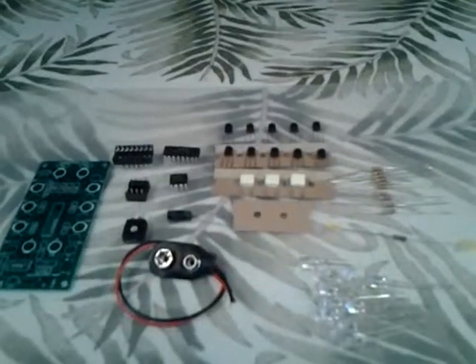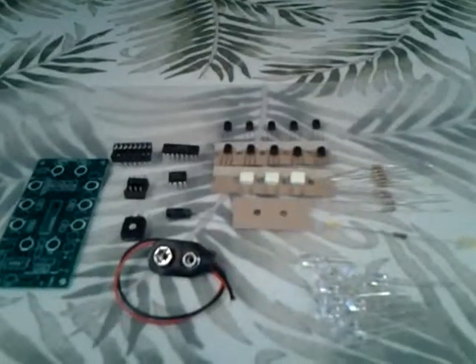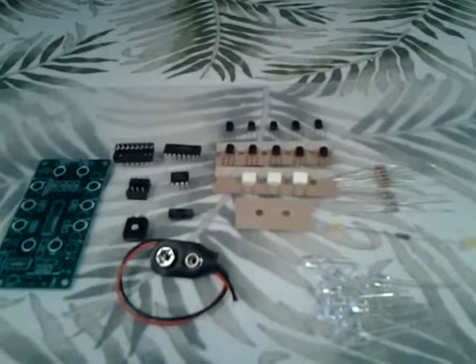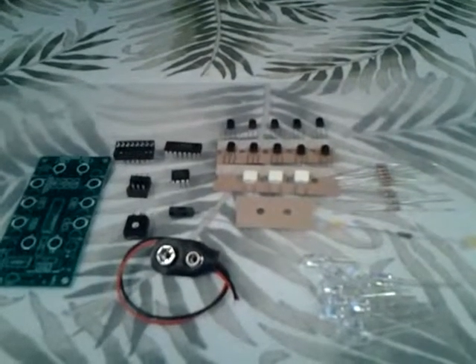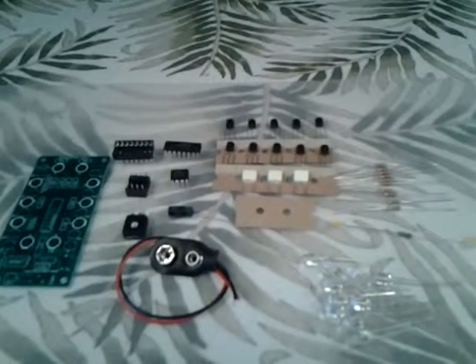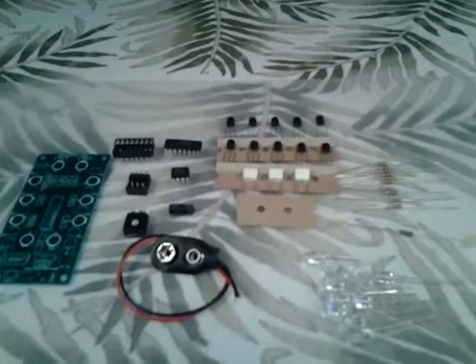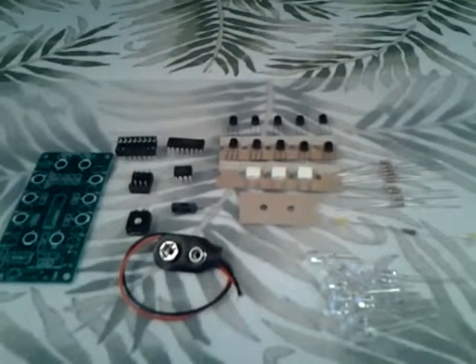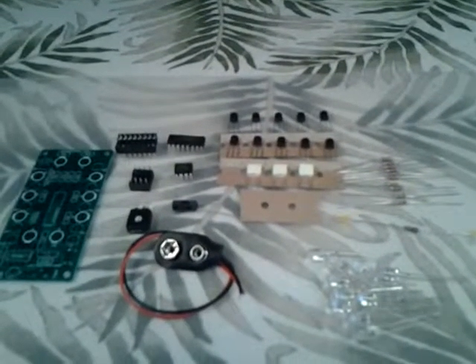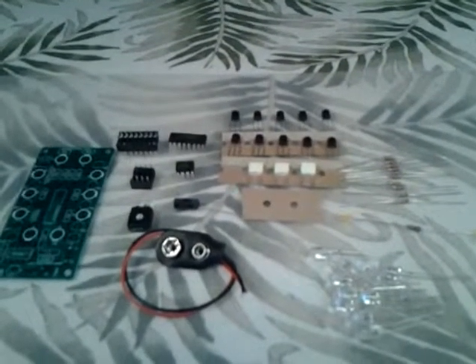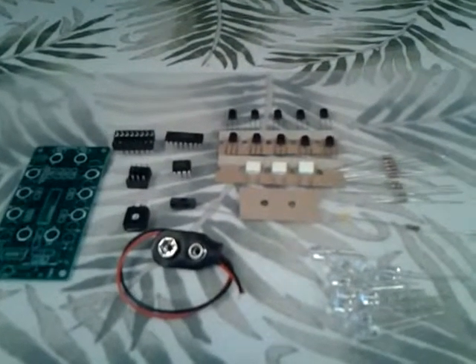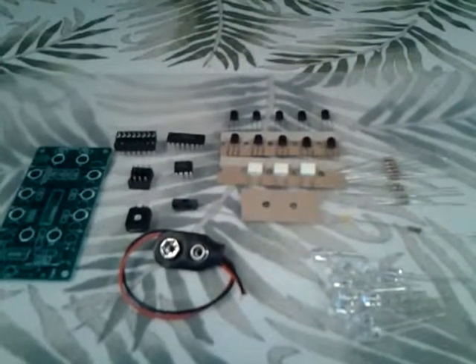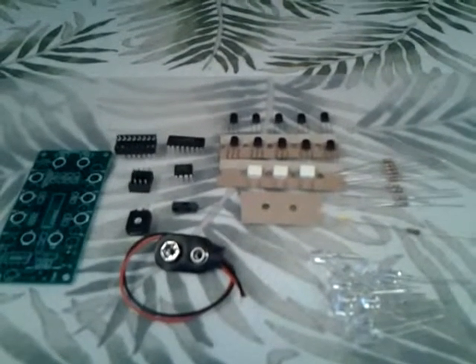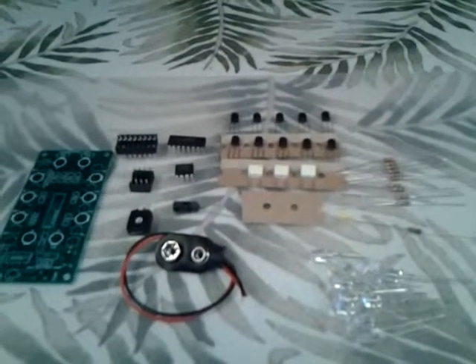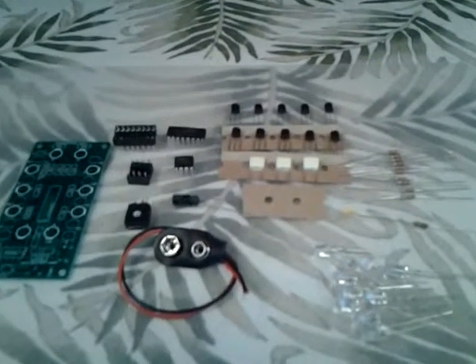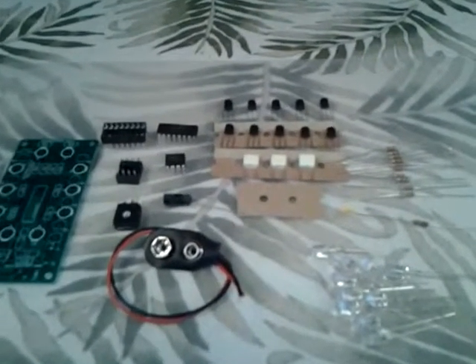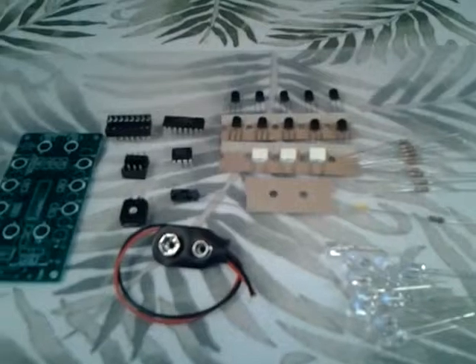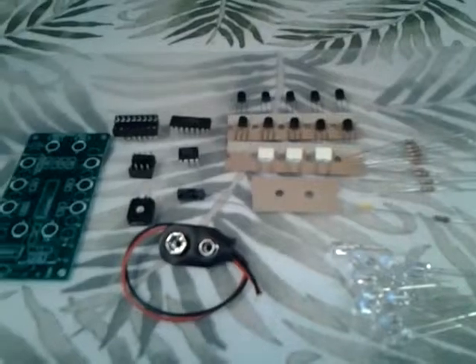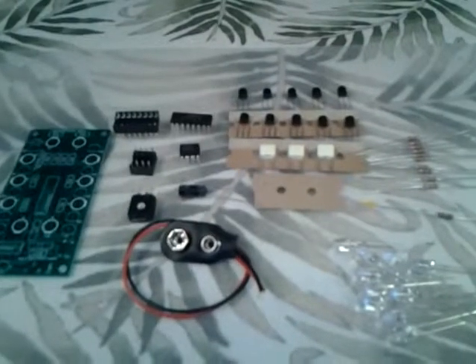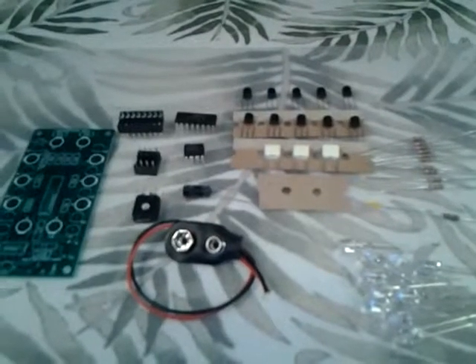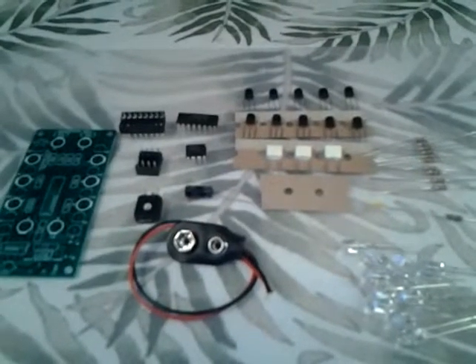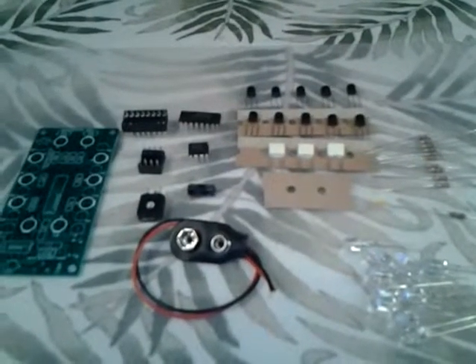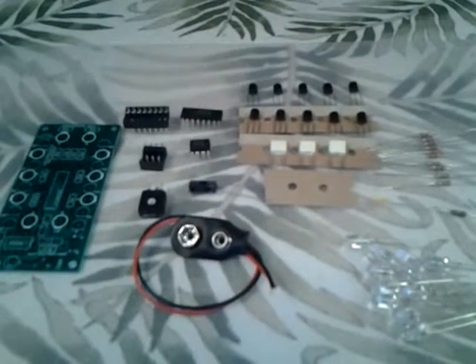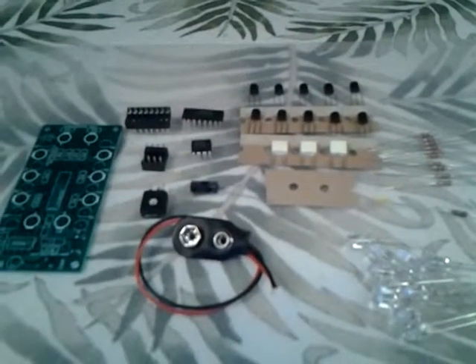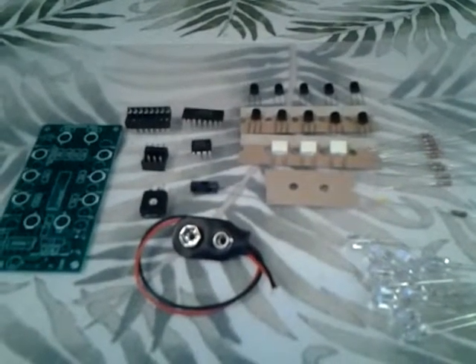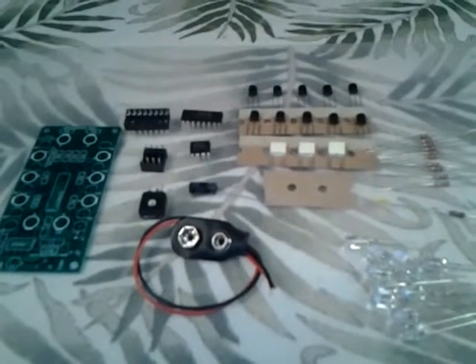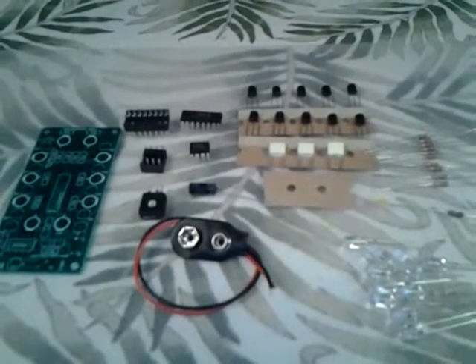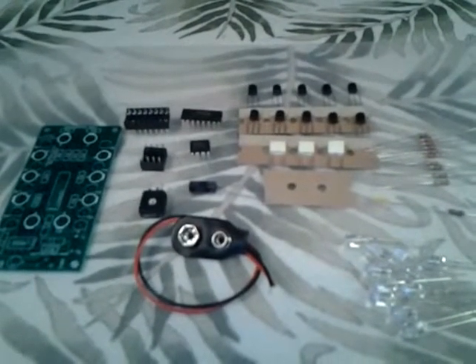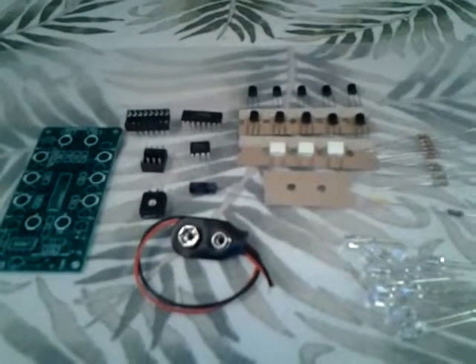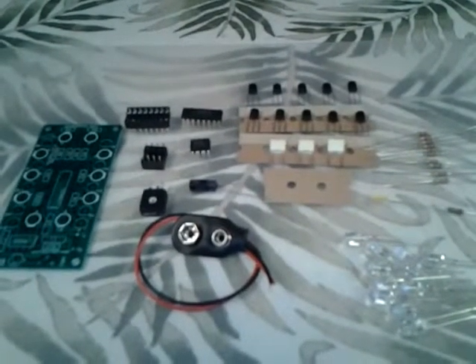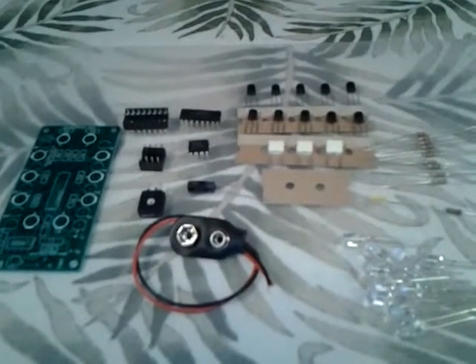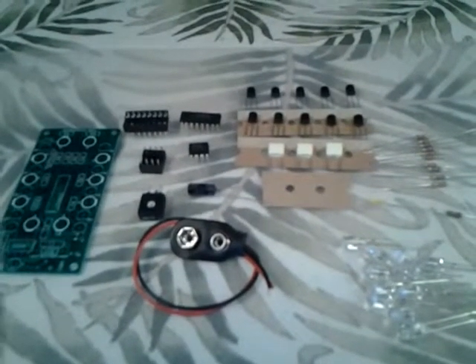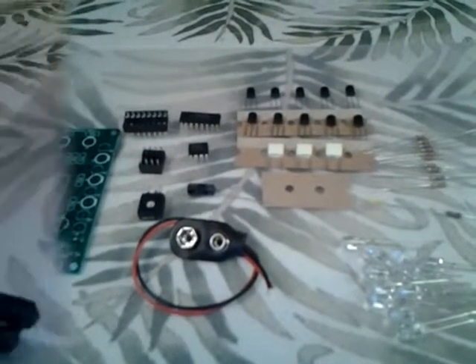Hello, what we got here today is the LED sequencer kit from Nightfire Electronics and we are going to put it together.